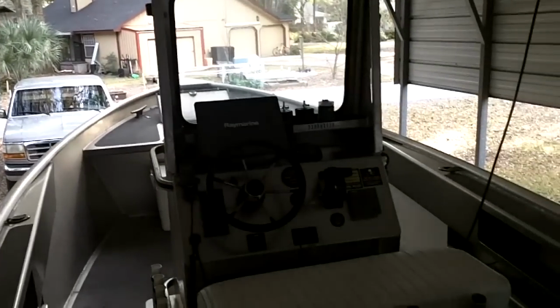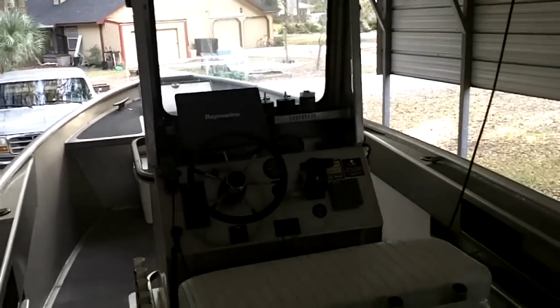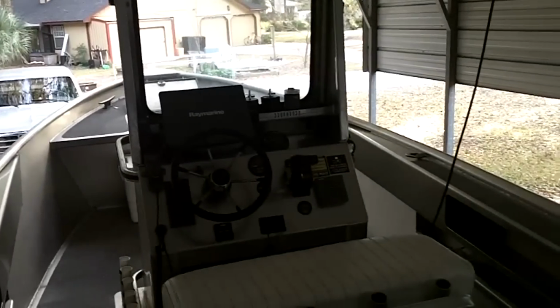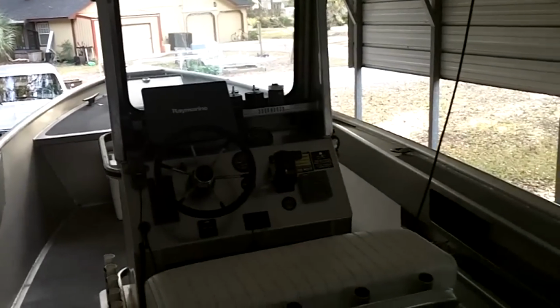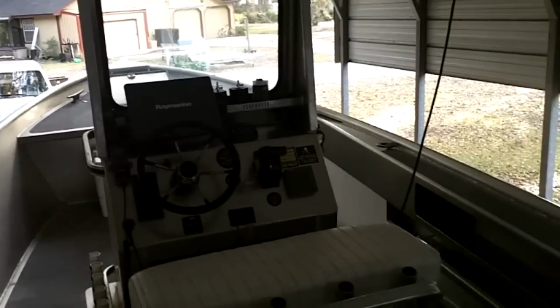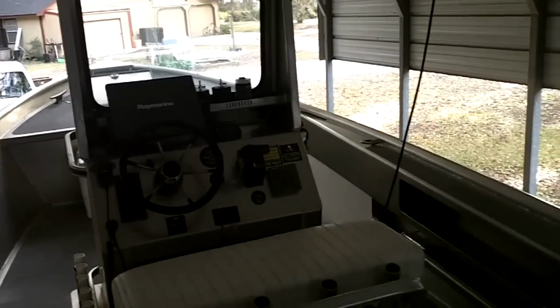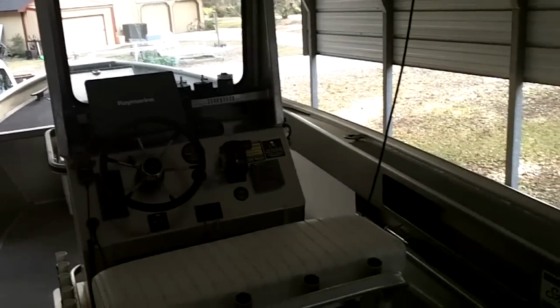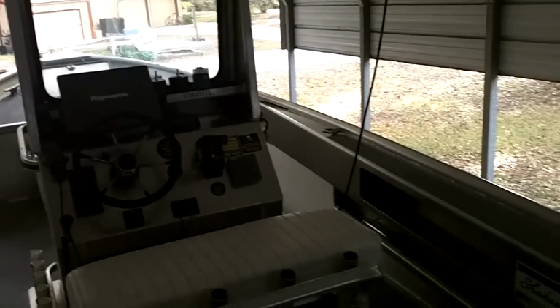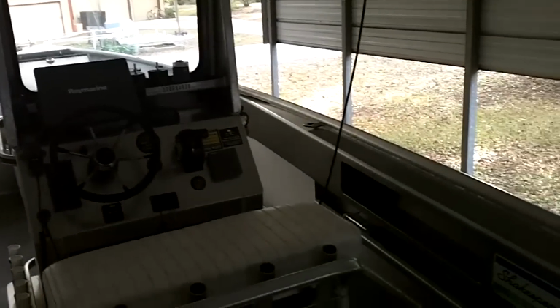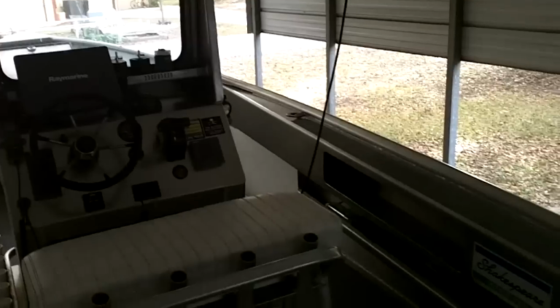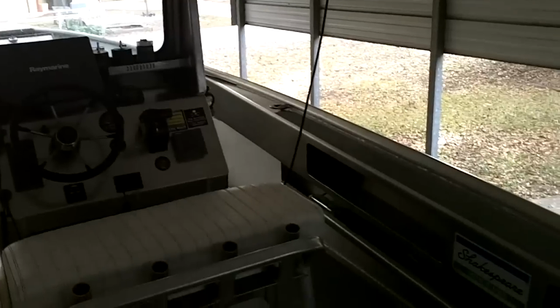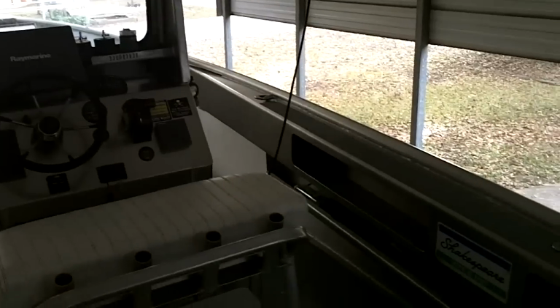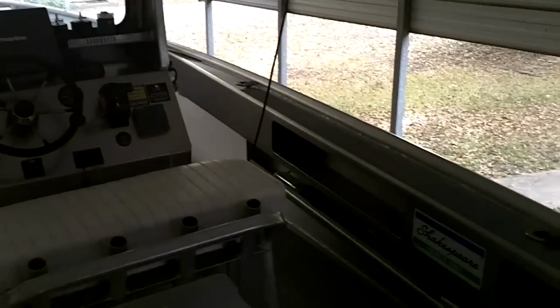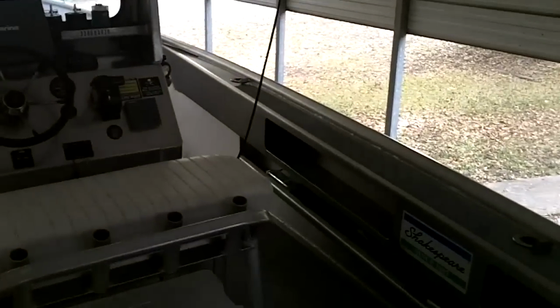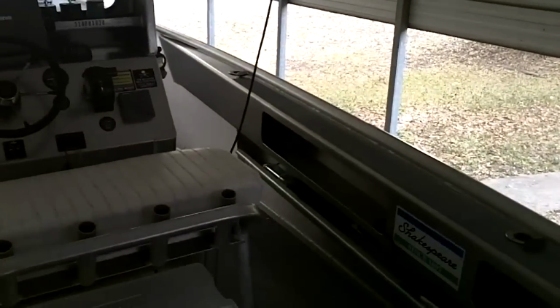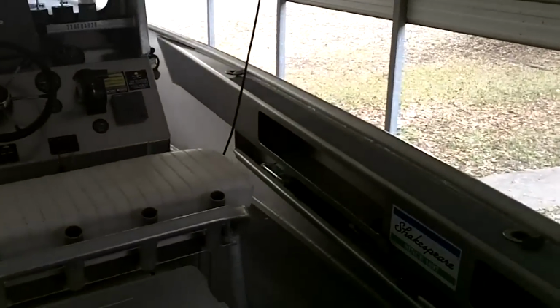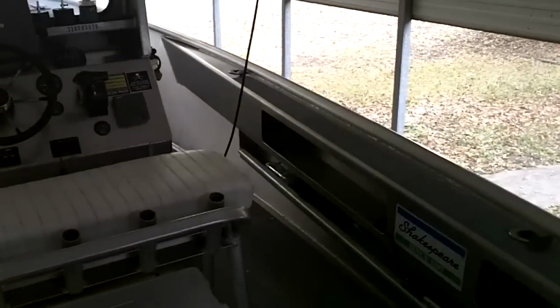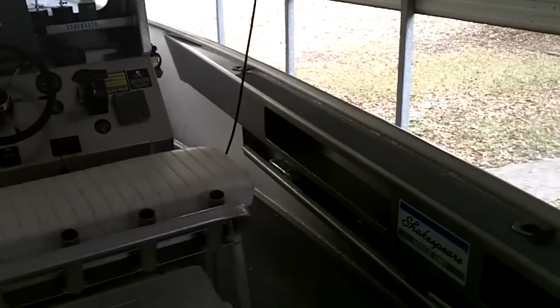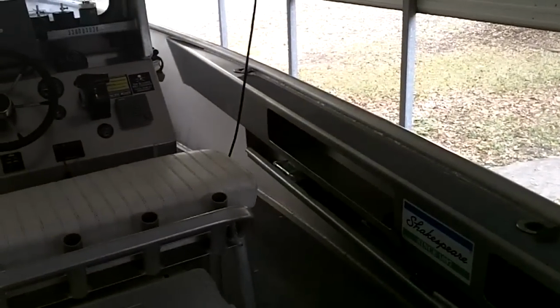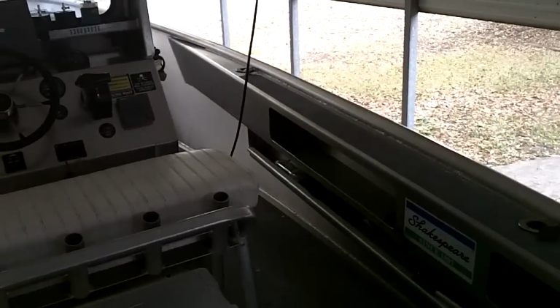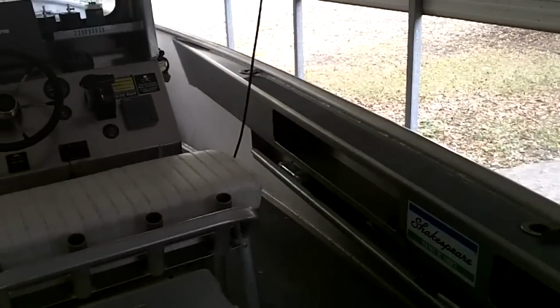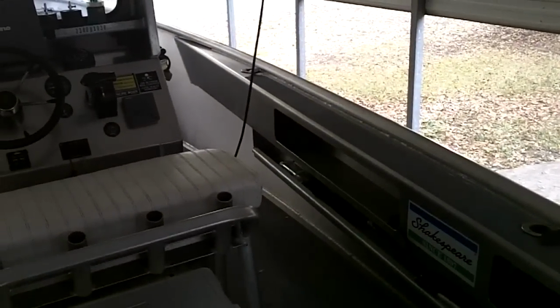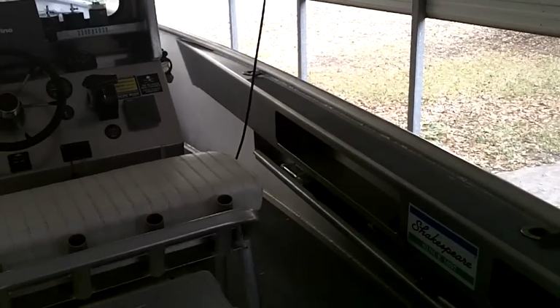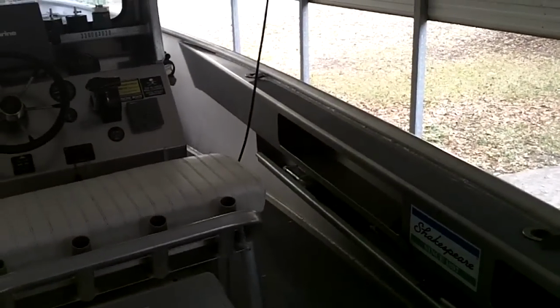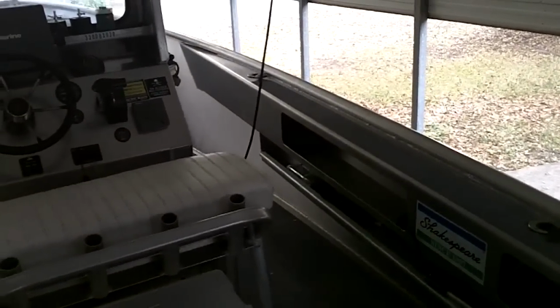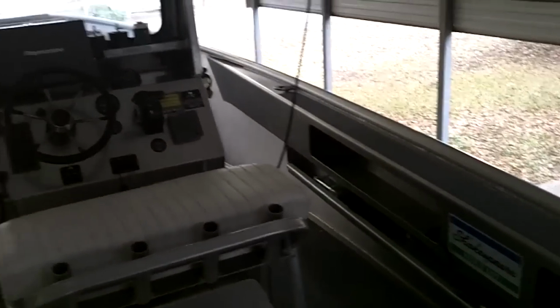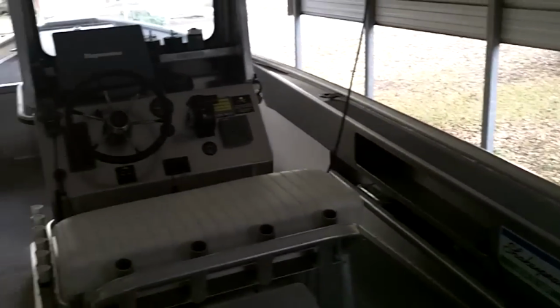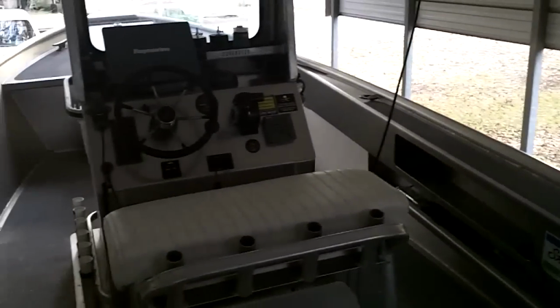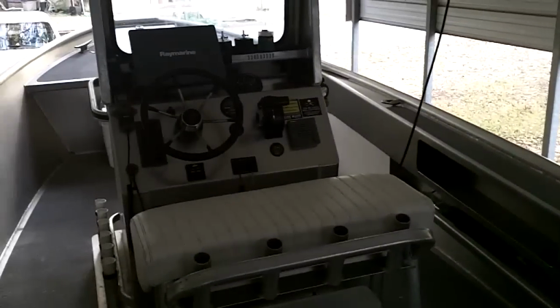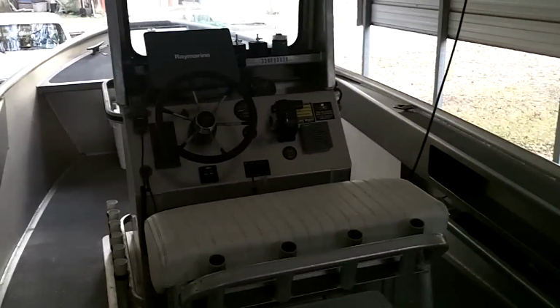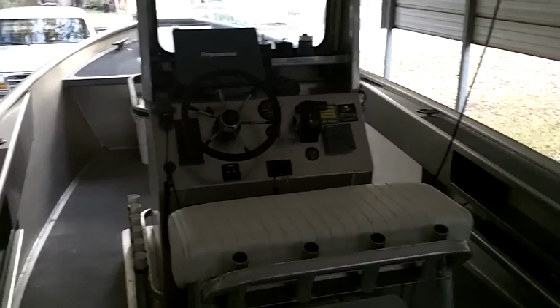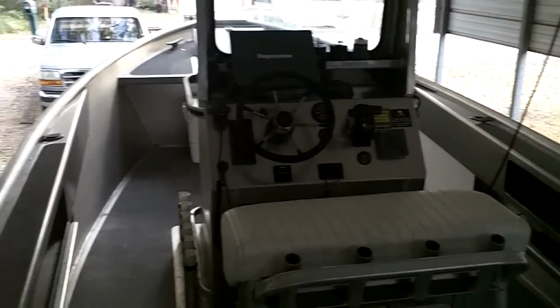That's the short tour and the test of the new Kodak PlaySports camera.